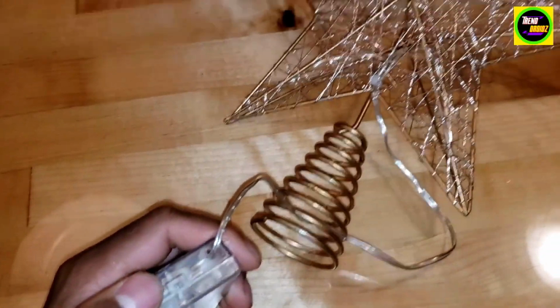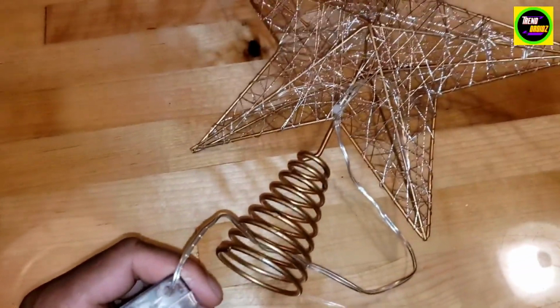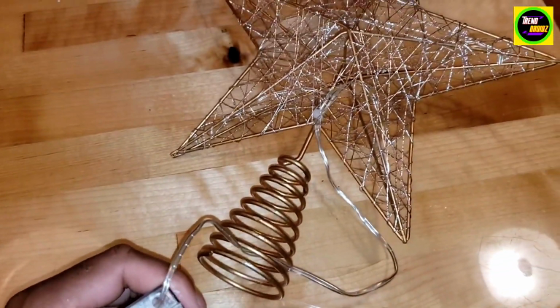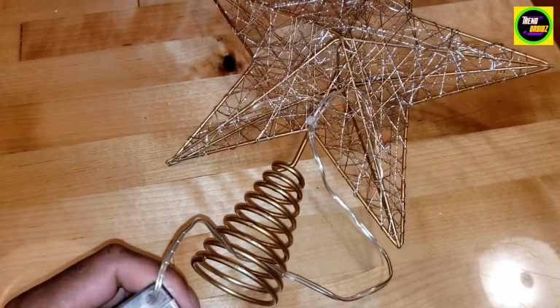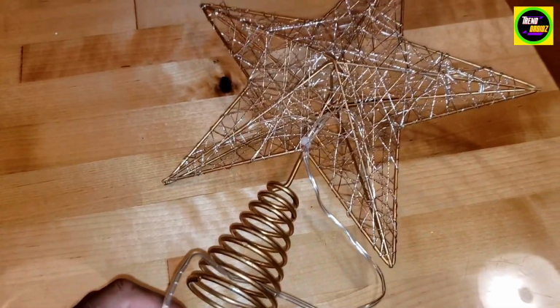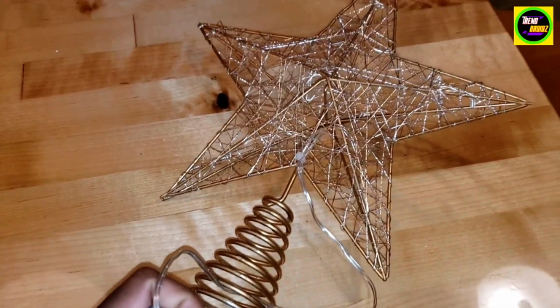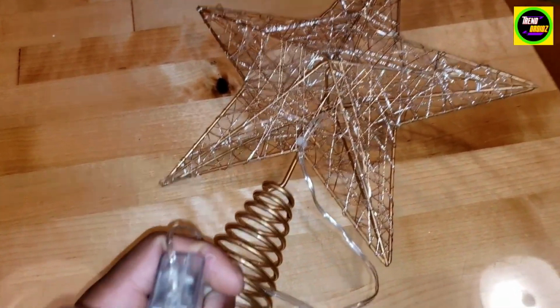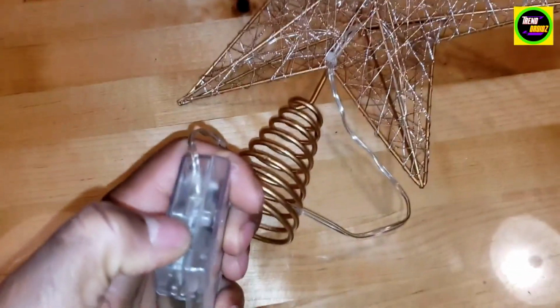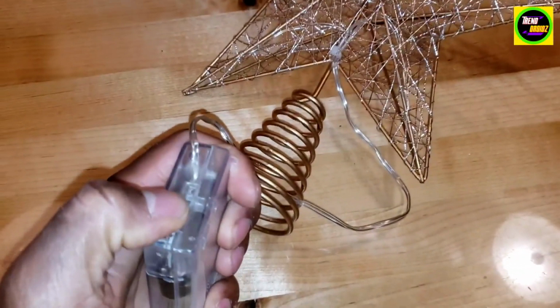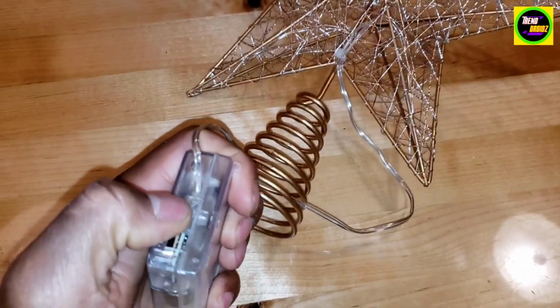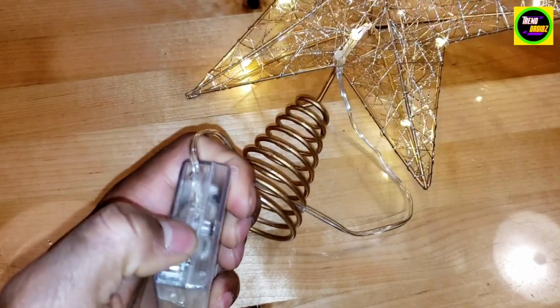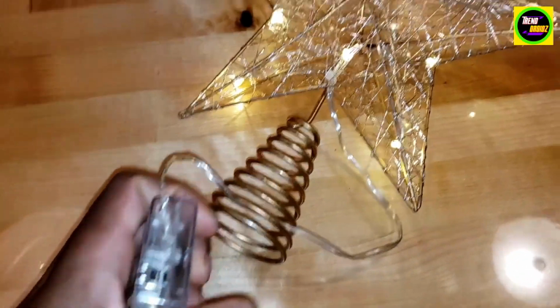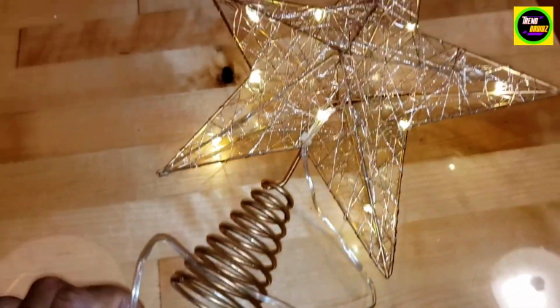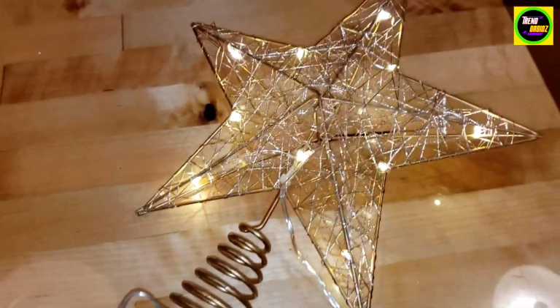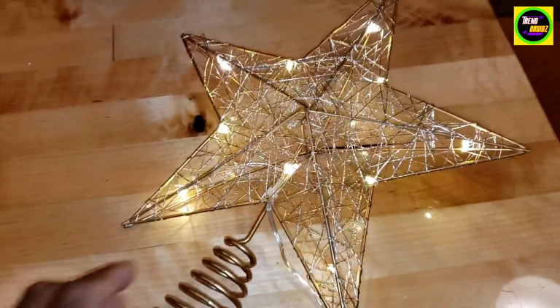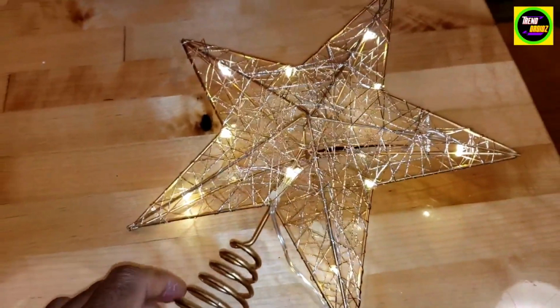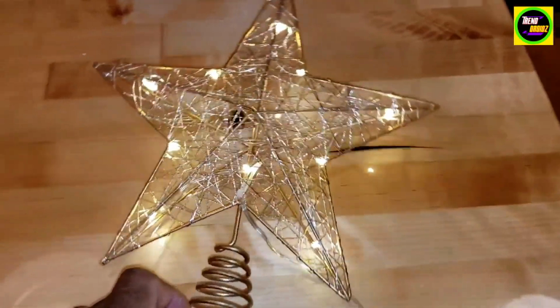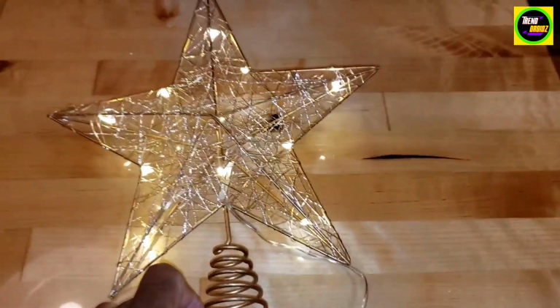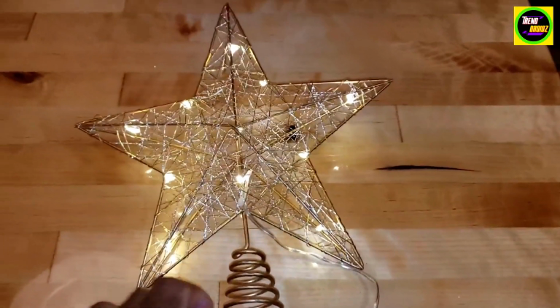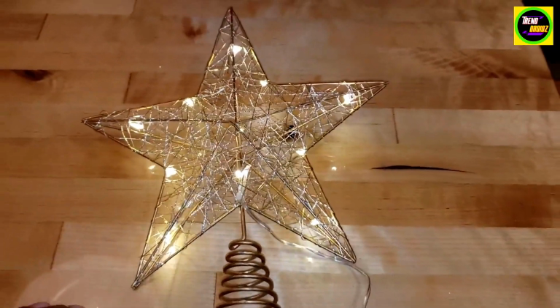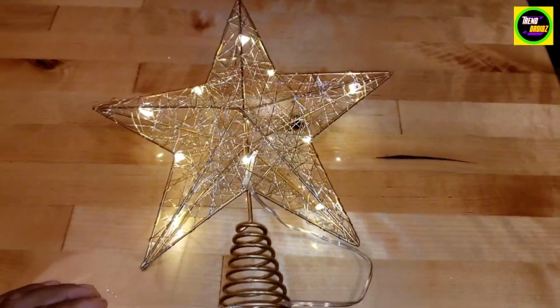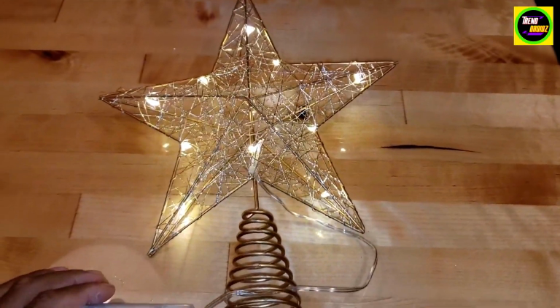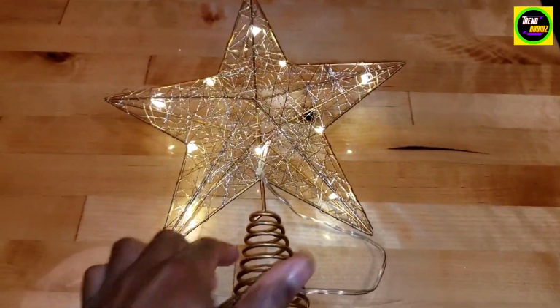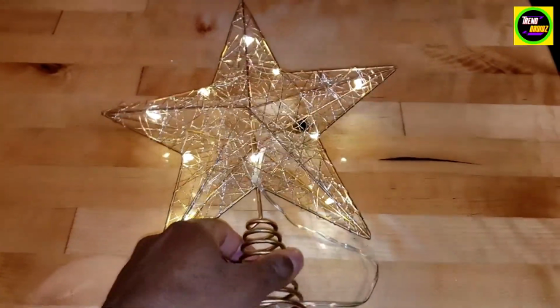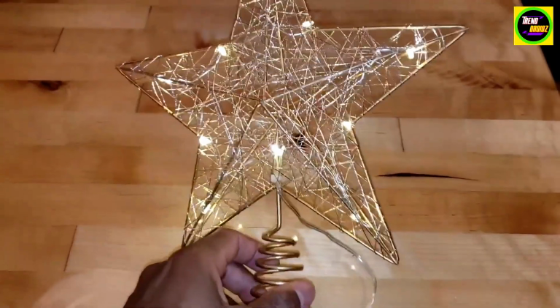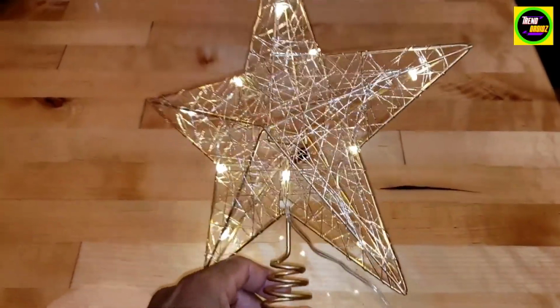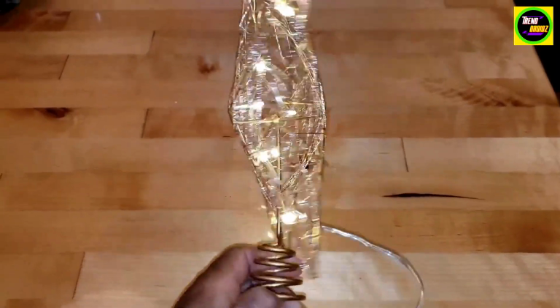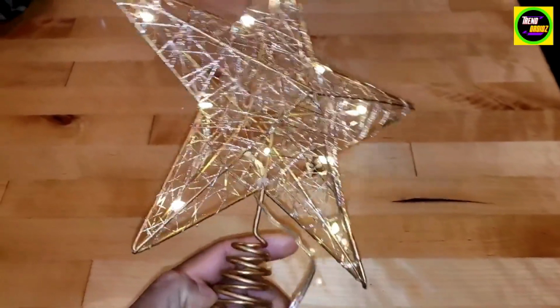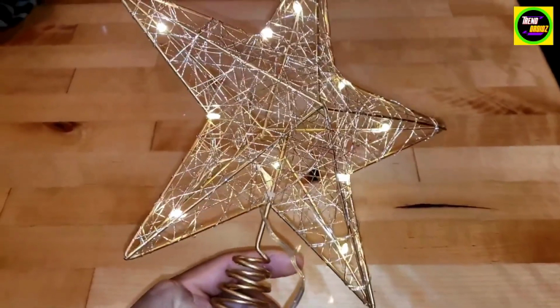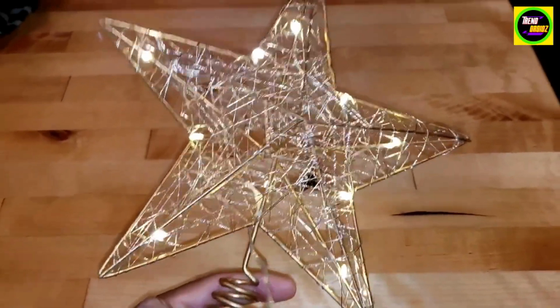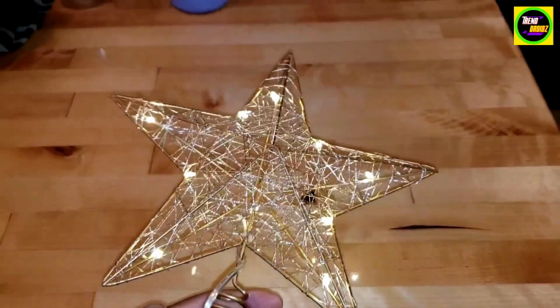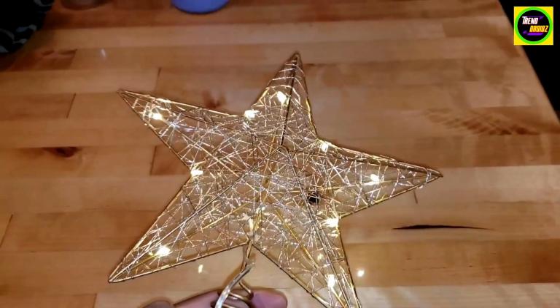The cartridge with the batteries is nice and light — it's not too heavy, so you don't have to worry about the star falling over. As I'm clicking the lights on, you can see where all the lights are located on the star.